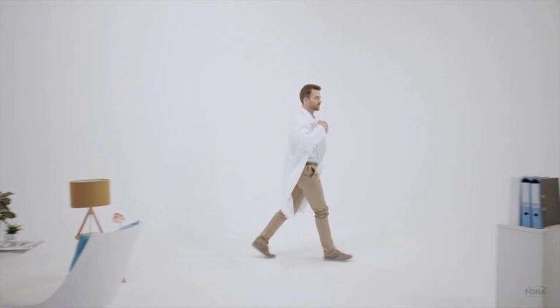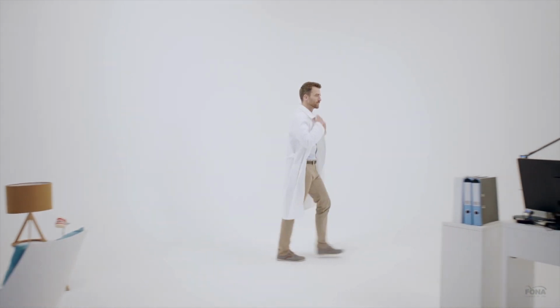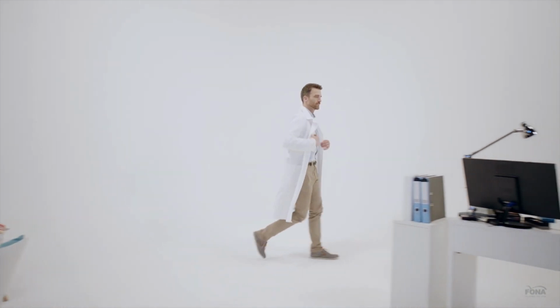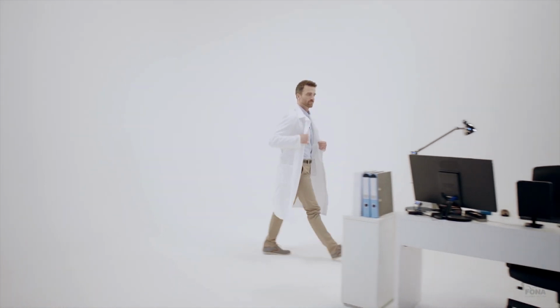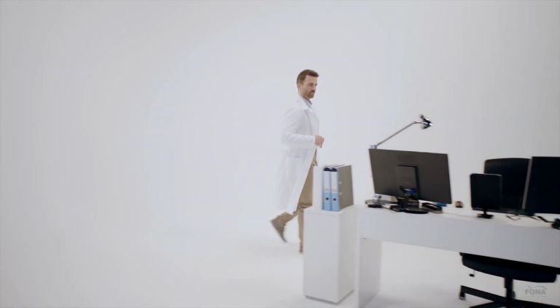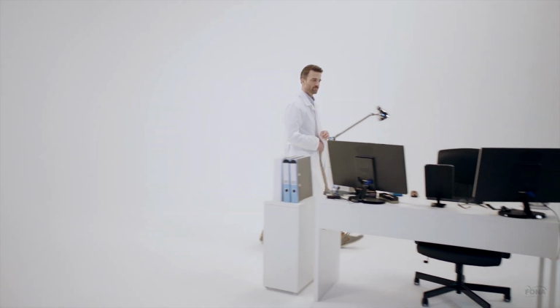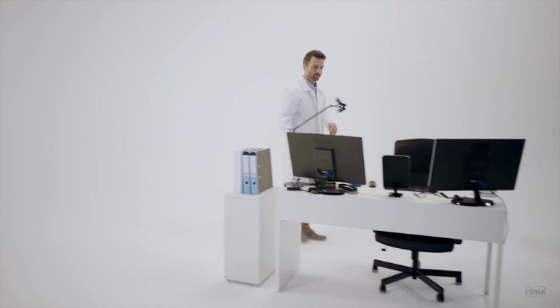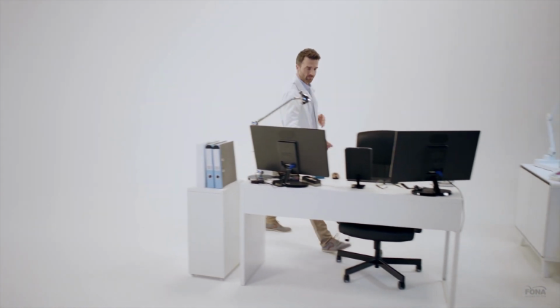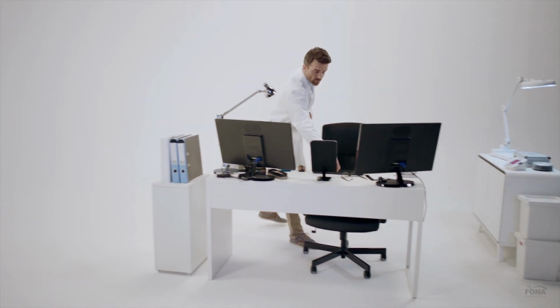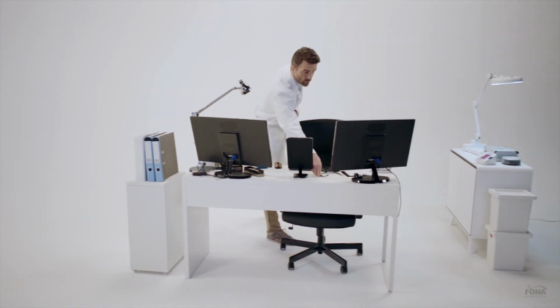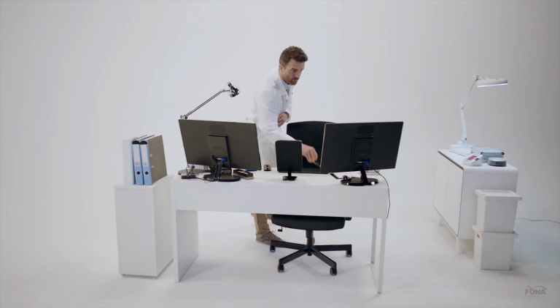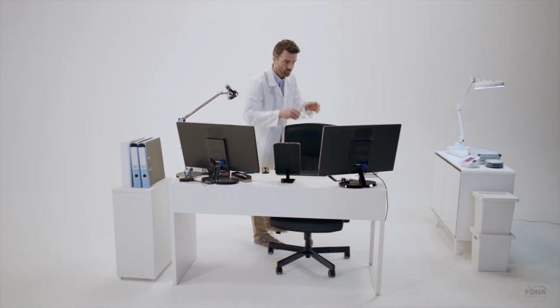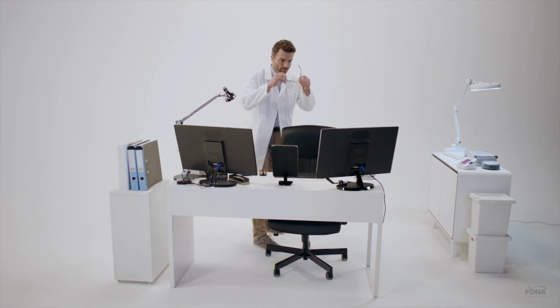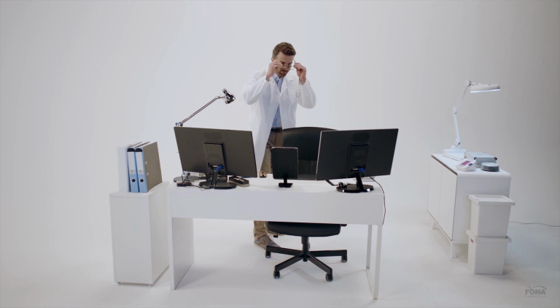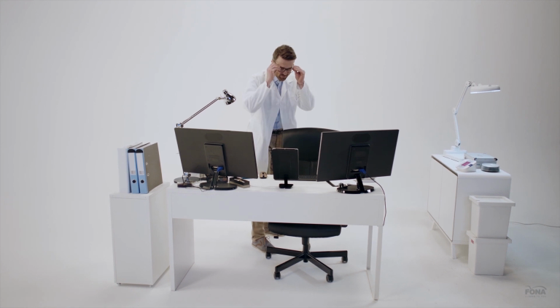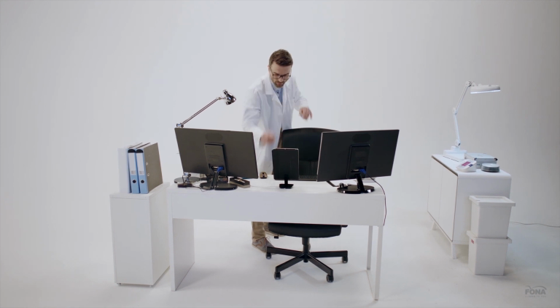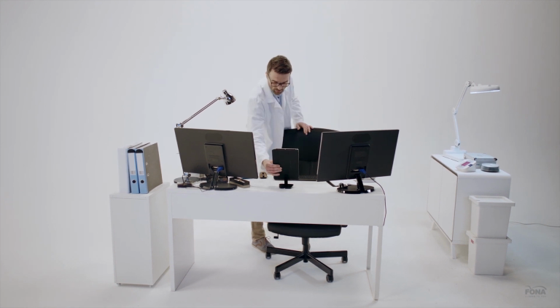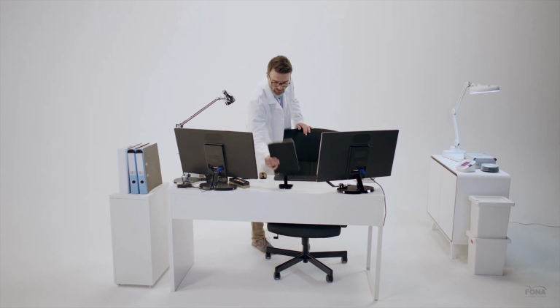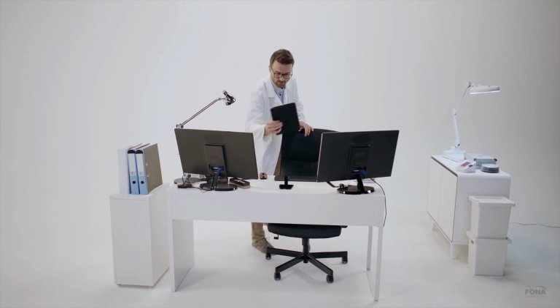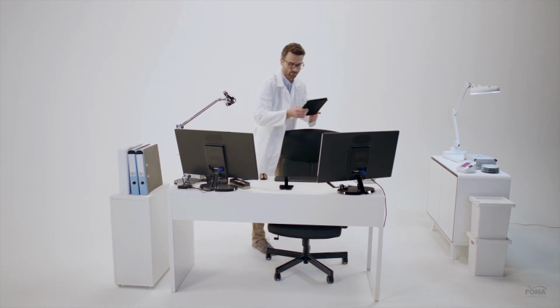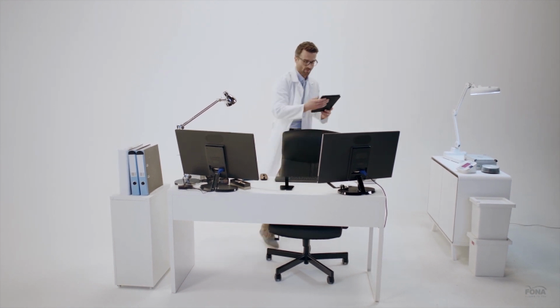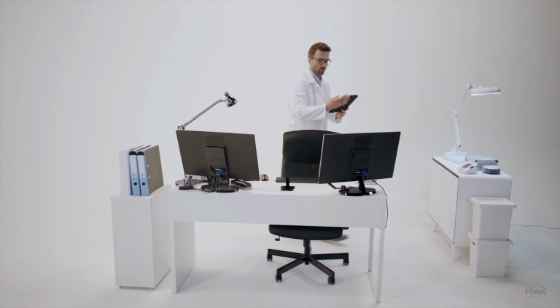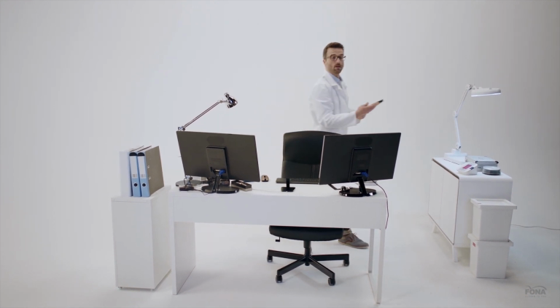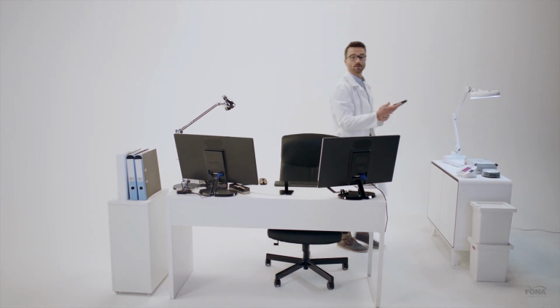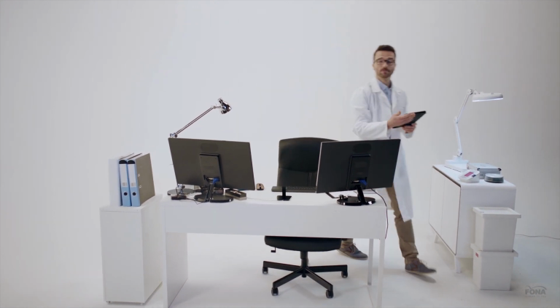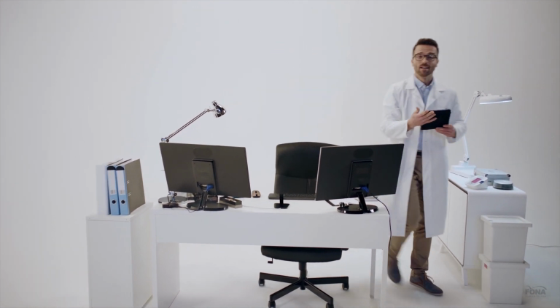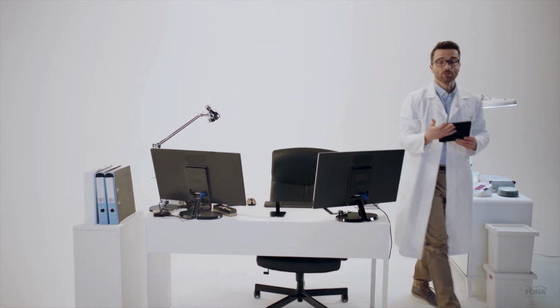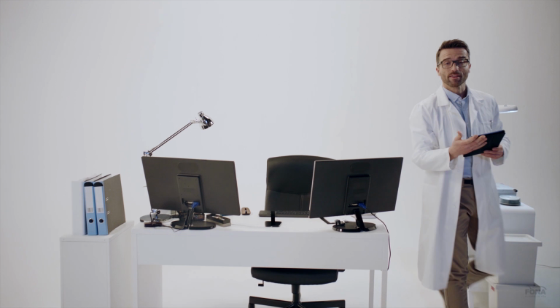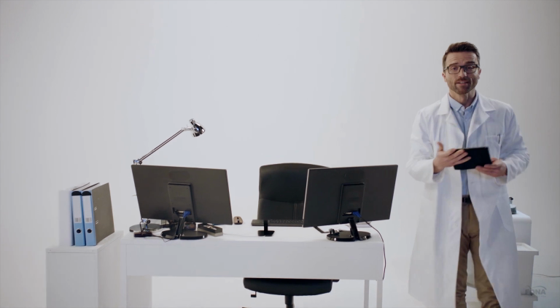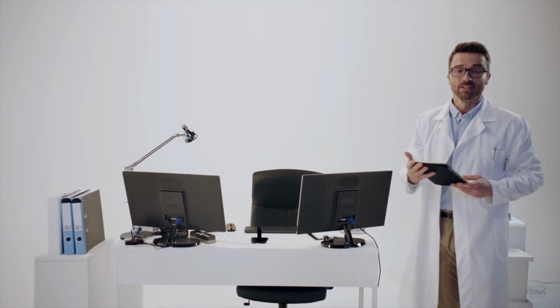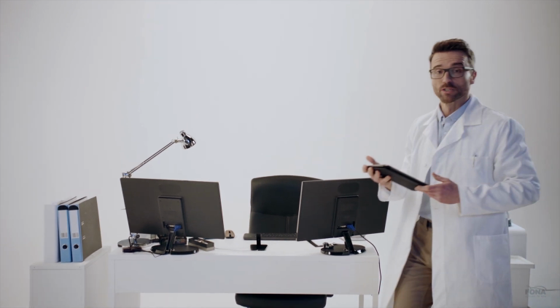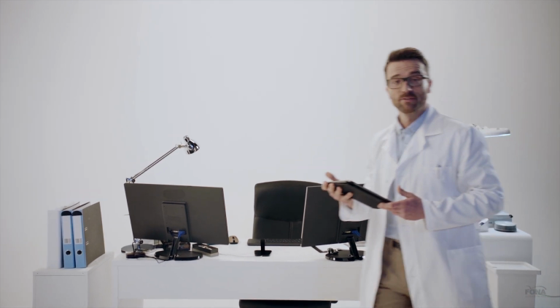I follow the latest trends and if I'm interested in something, I have to have it. I look for precision in everything I do. But above all, I like to get things done — the sooner the better.